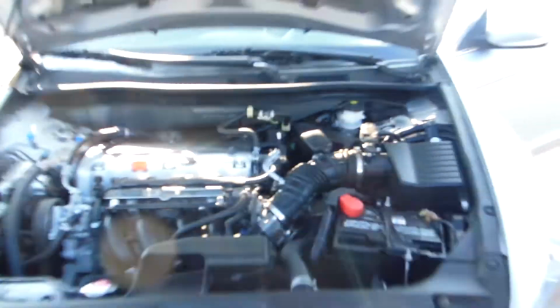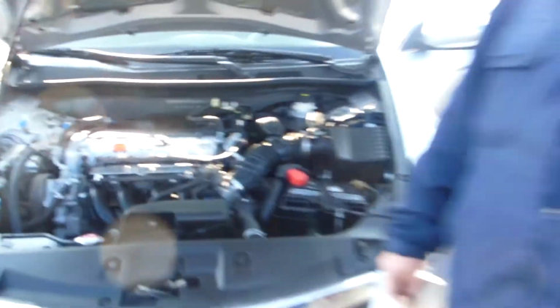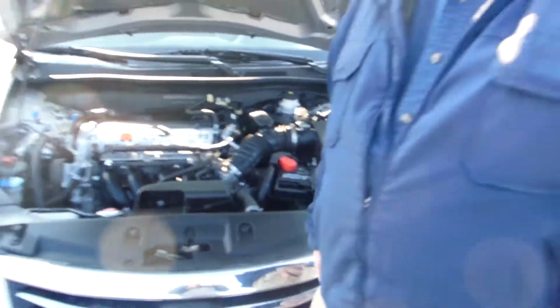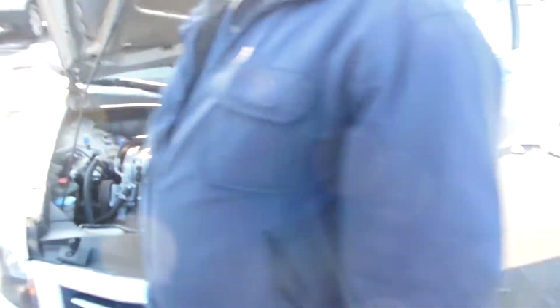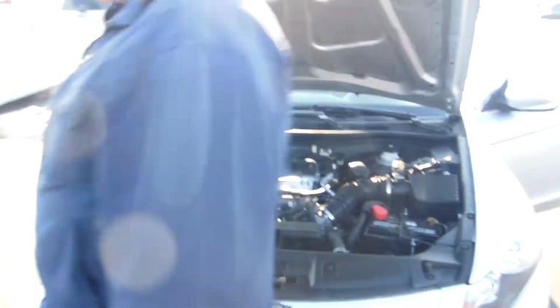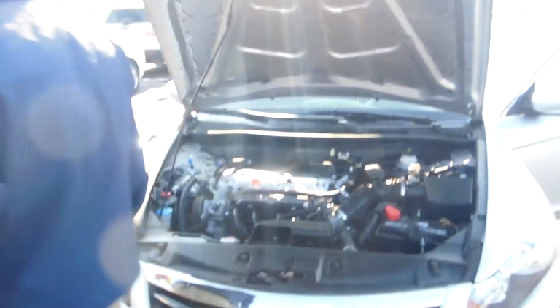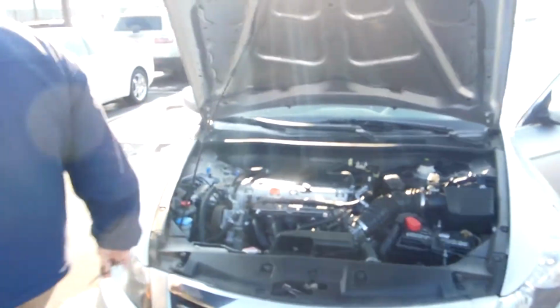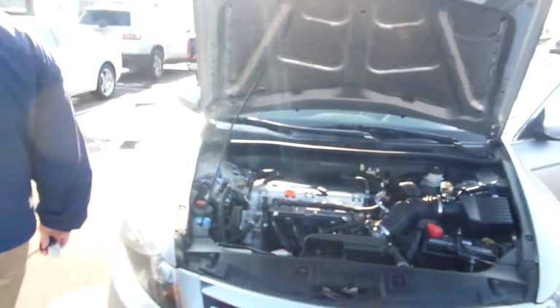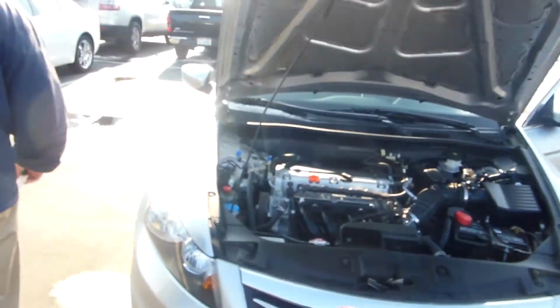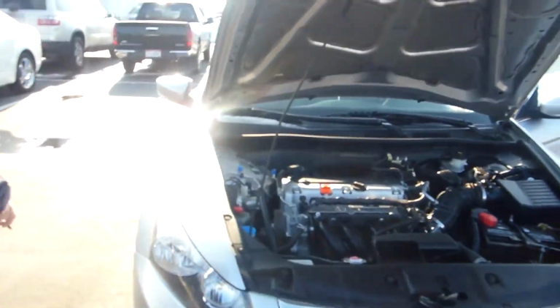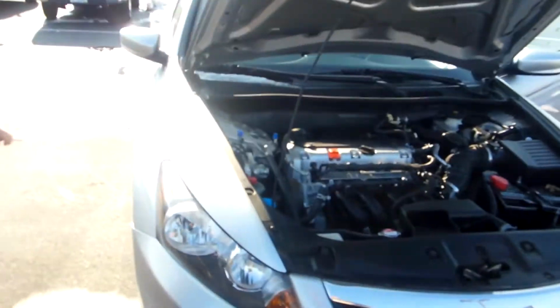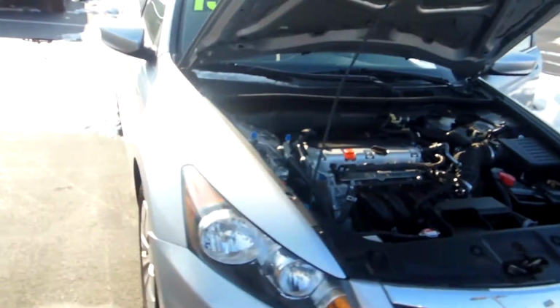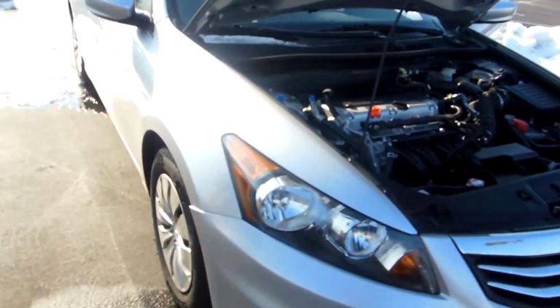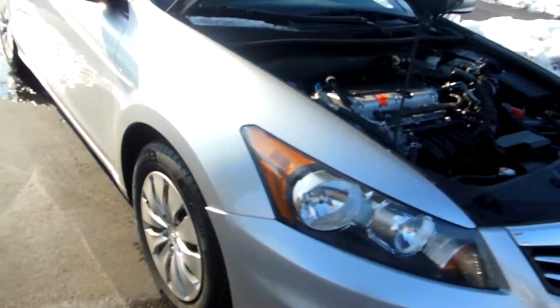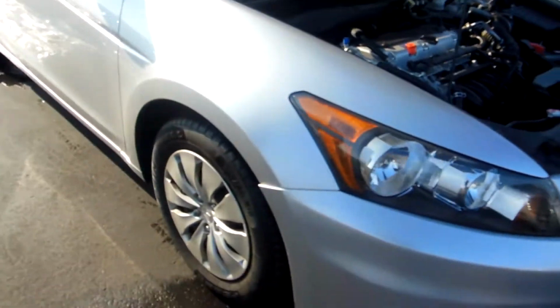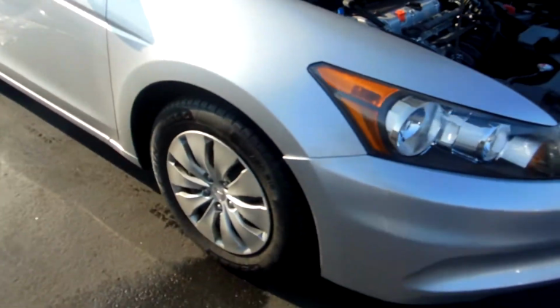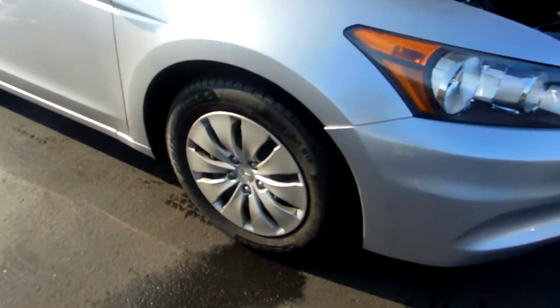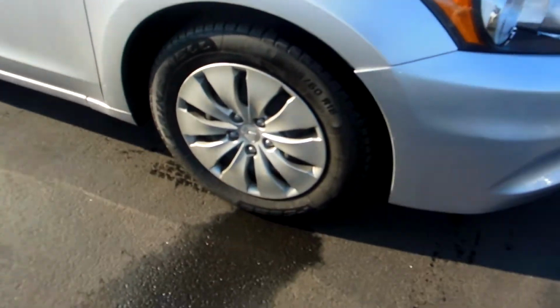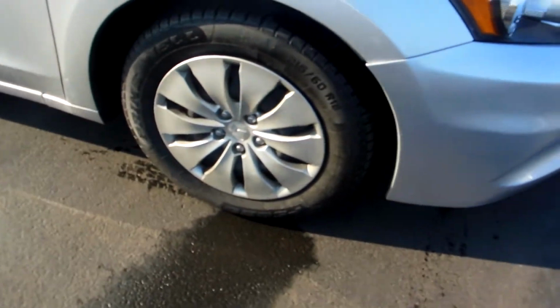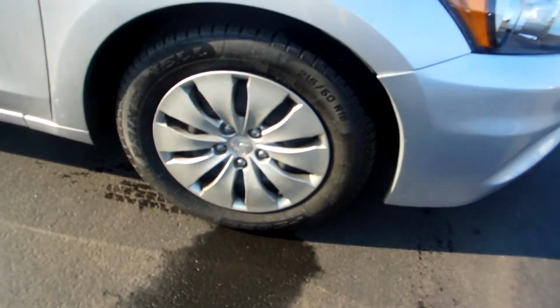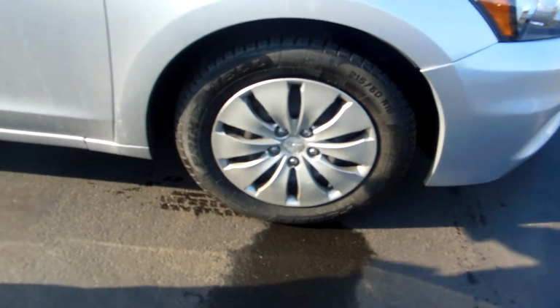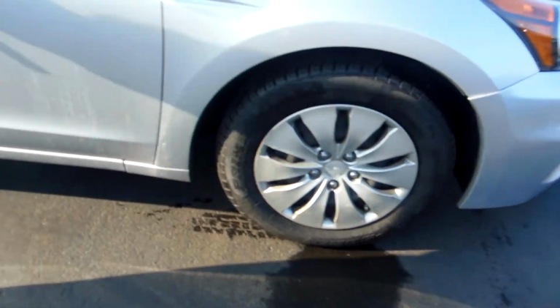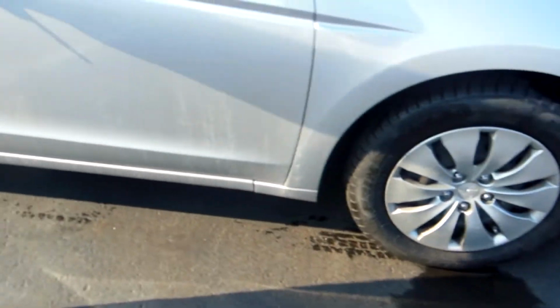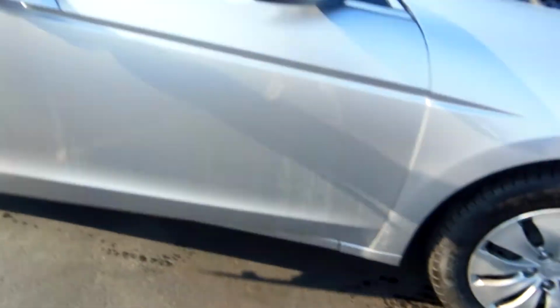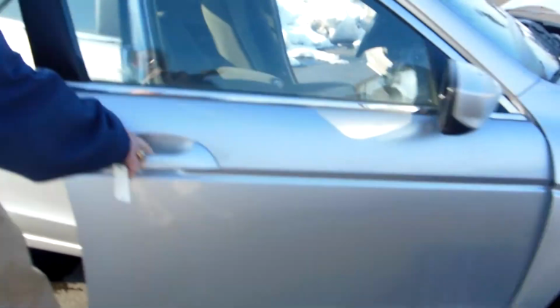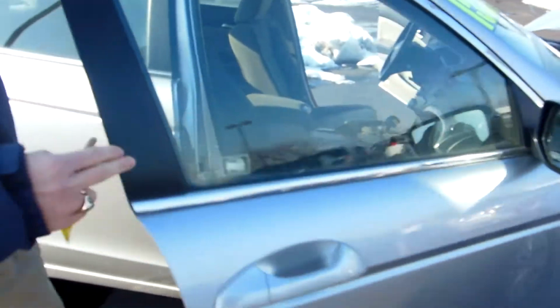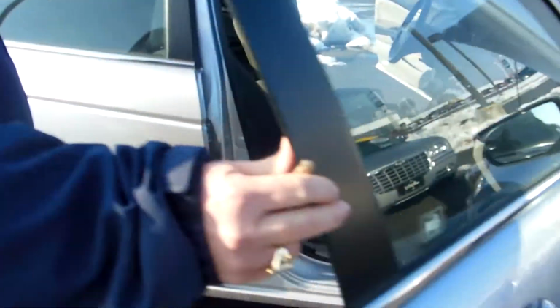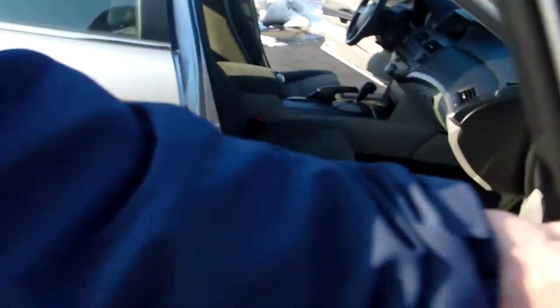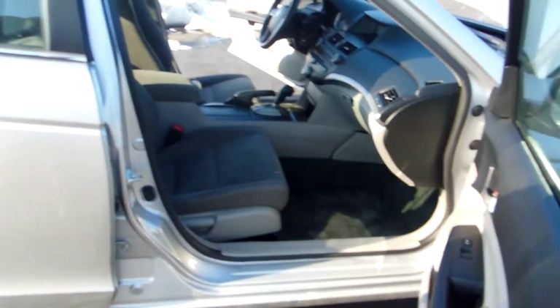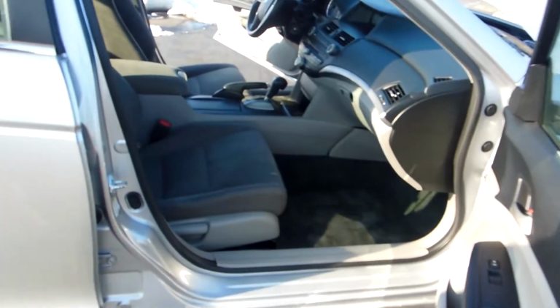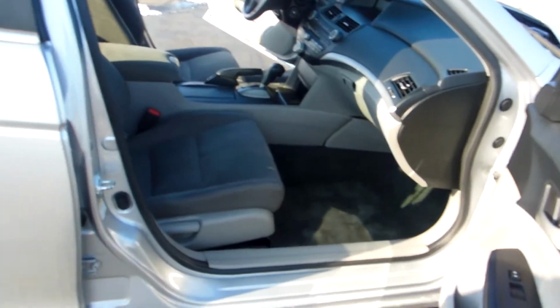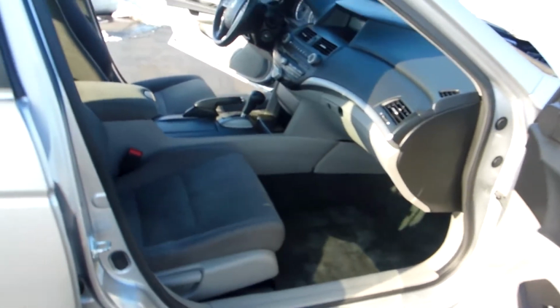As we pan around here on the wheels, very comfortable drive. It should be a 17-inch wheel with the alloy caps. 5-passenger seating.